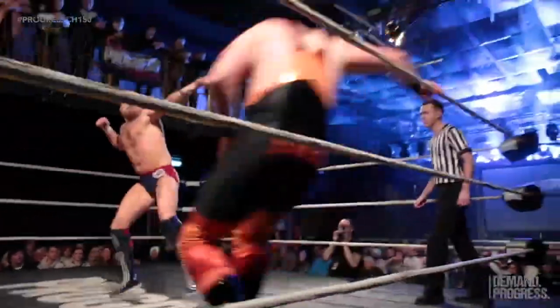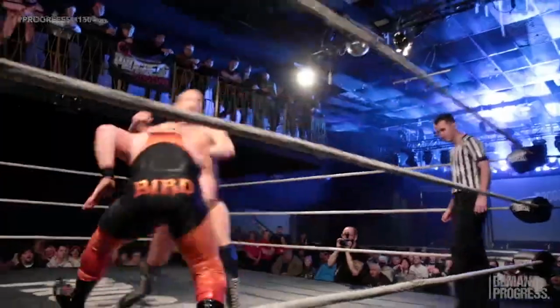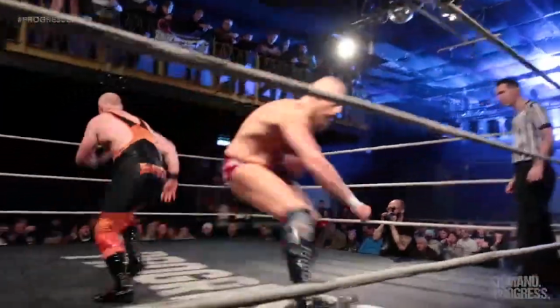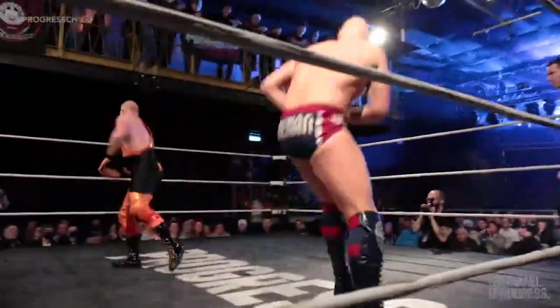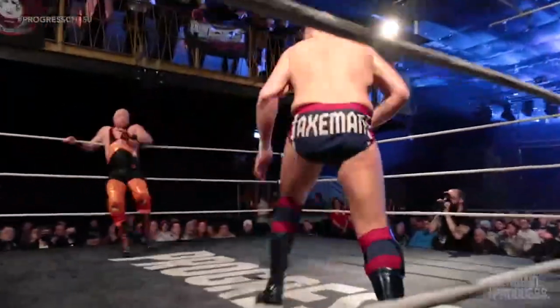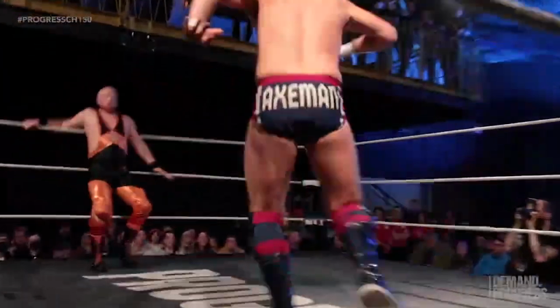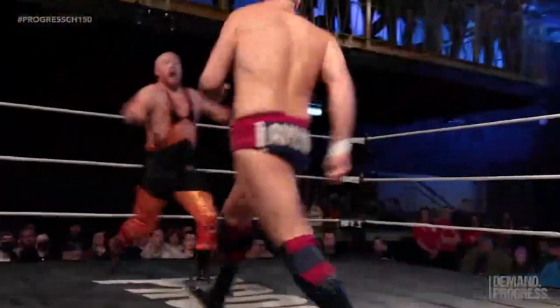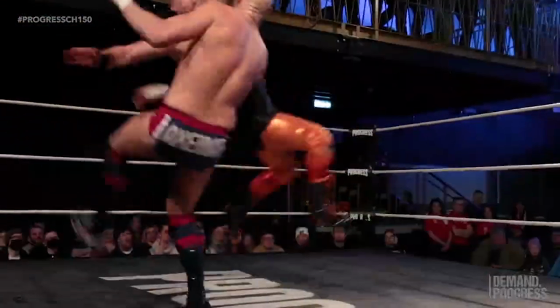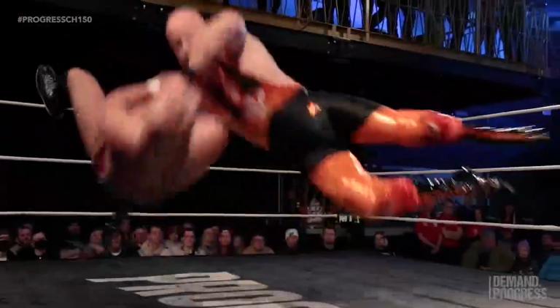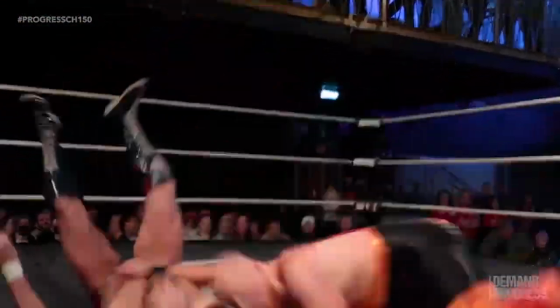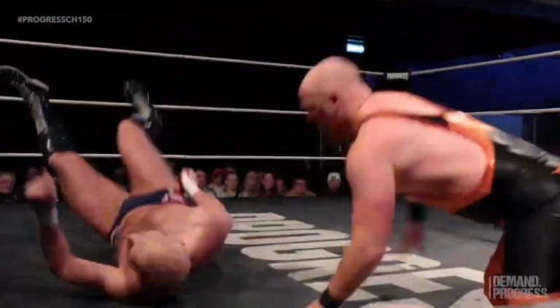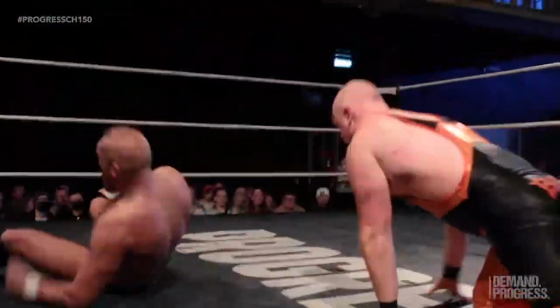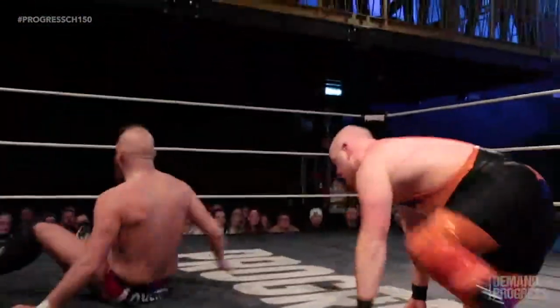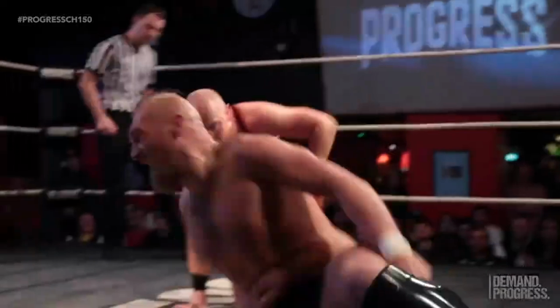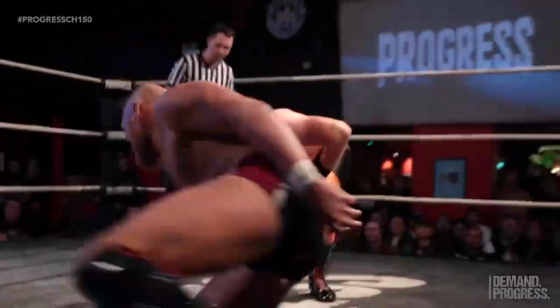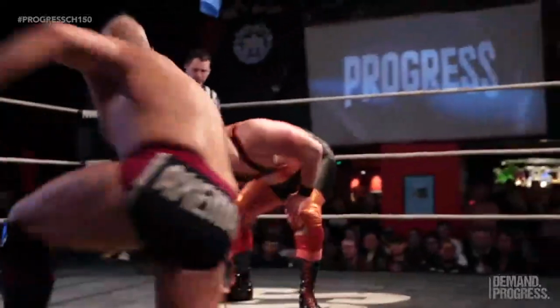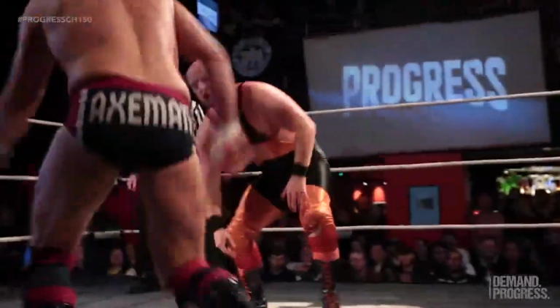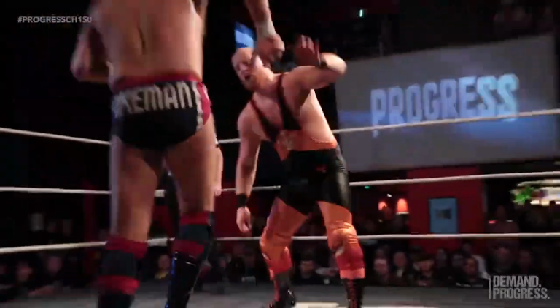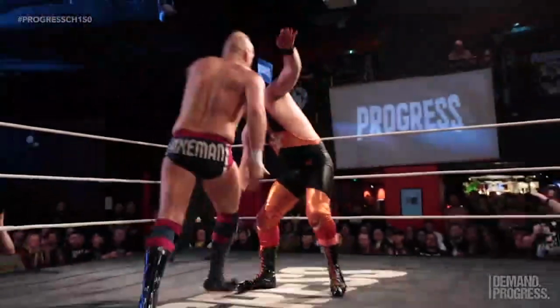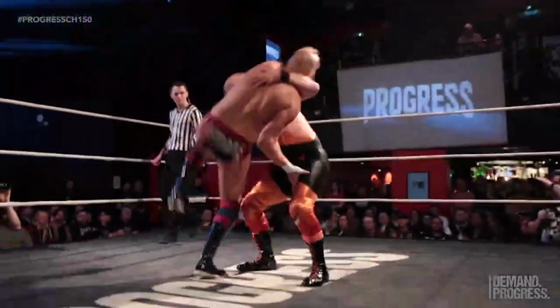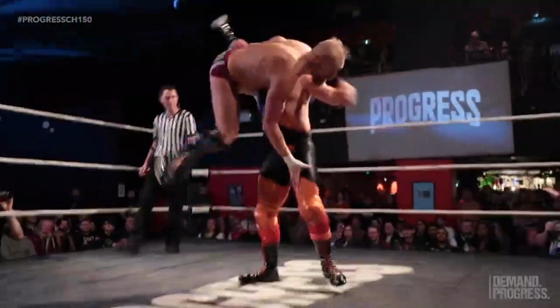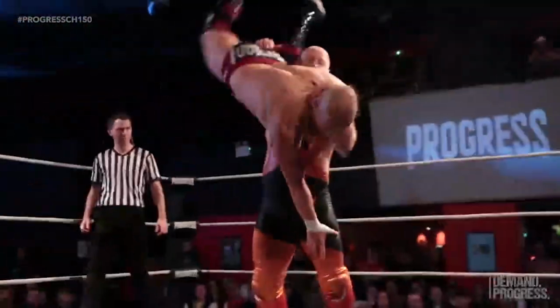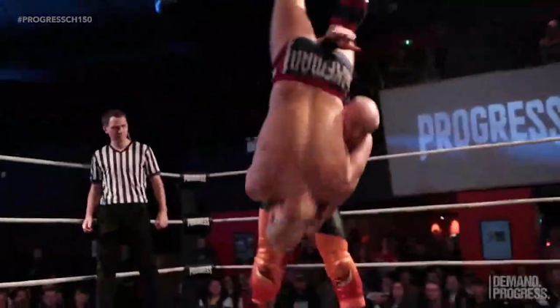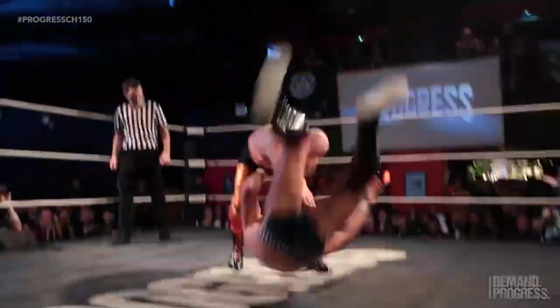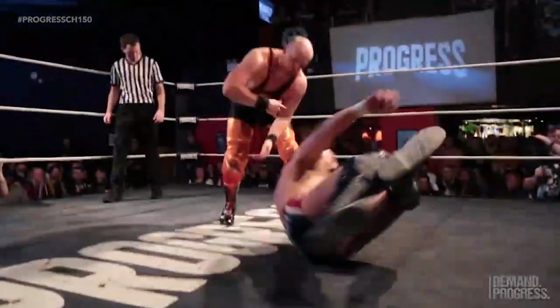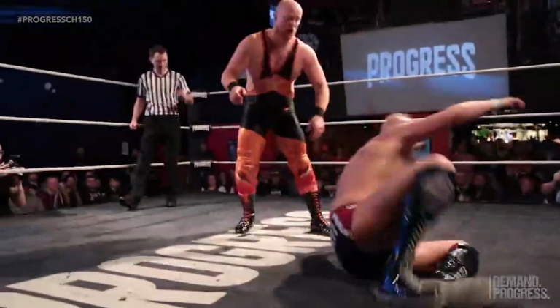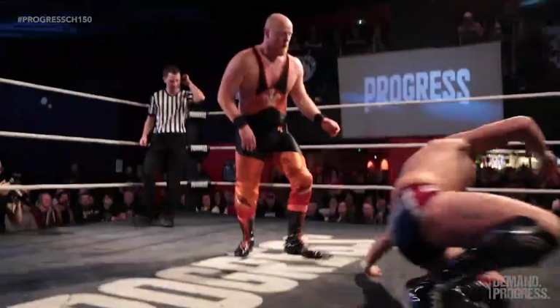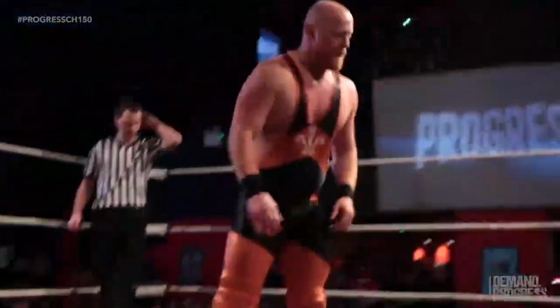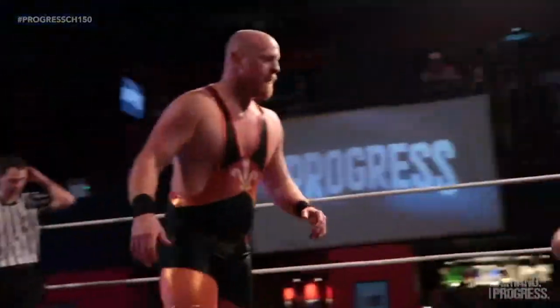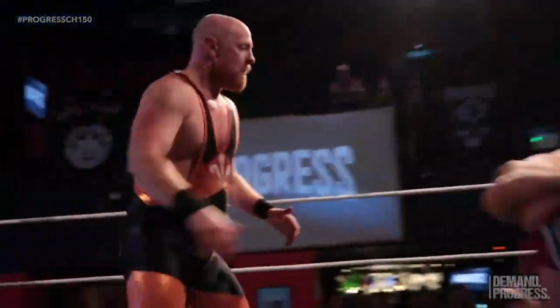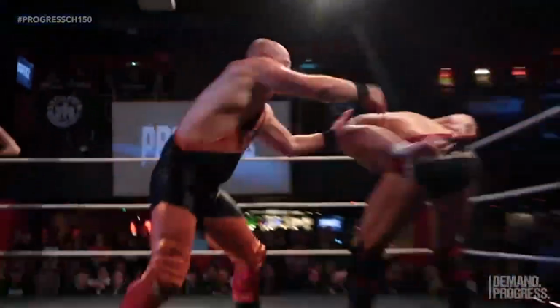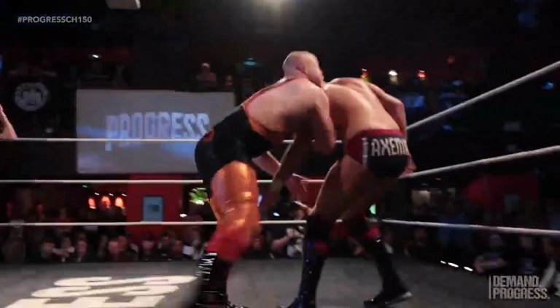Off the ropes — oh, flying crossbody! Picks up and a scoop slam from Bird. What a maneuver!